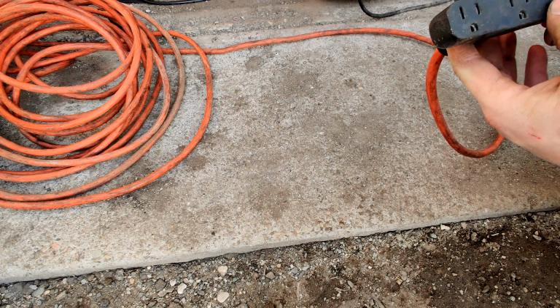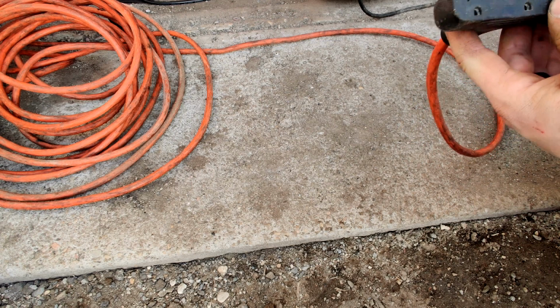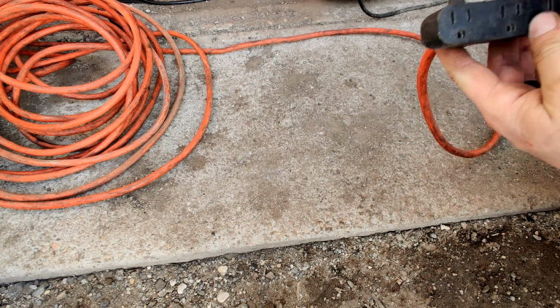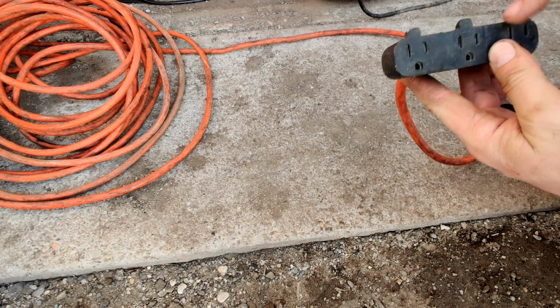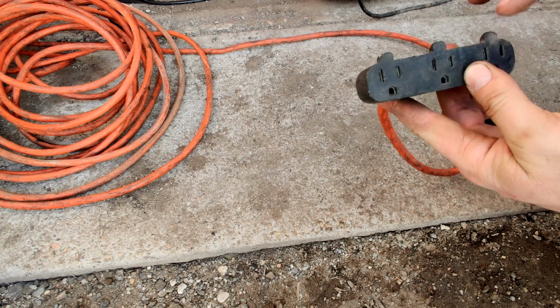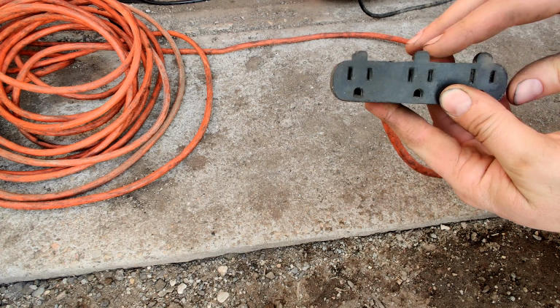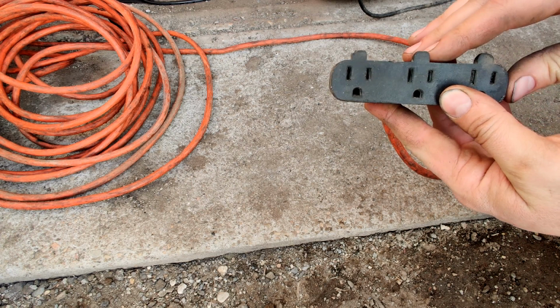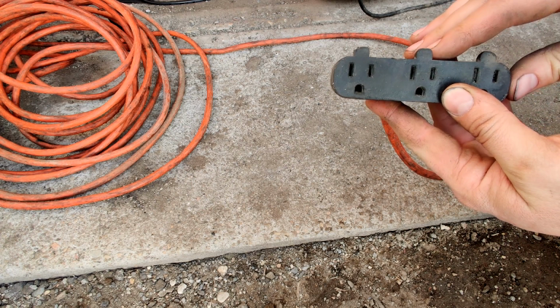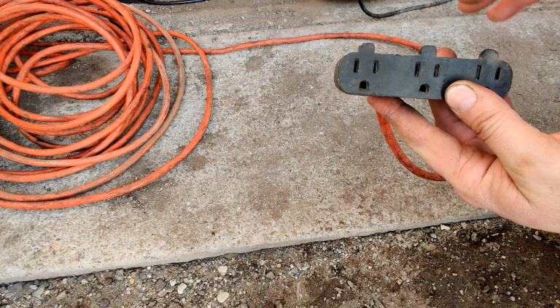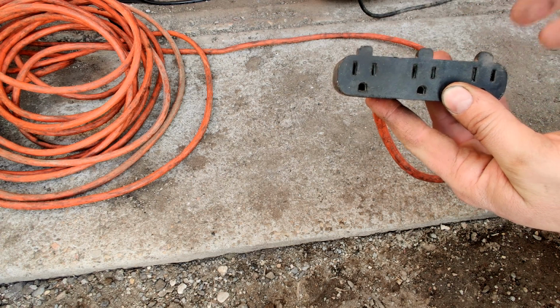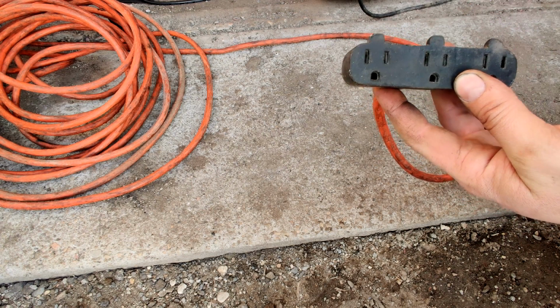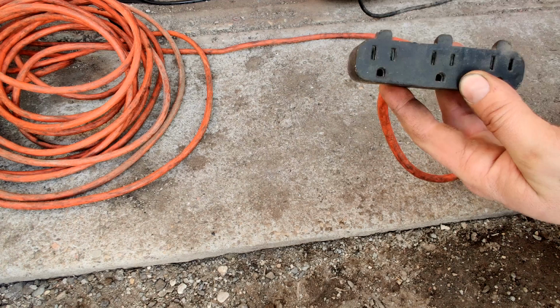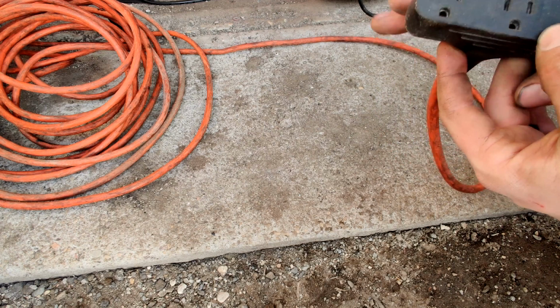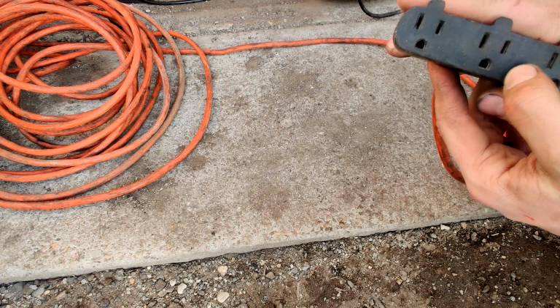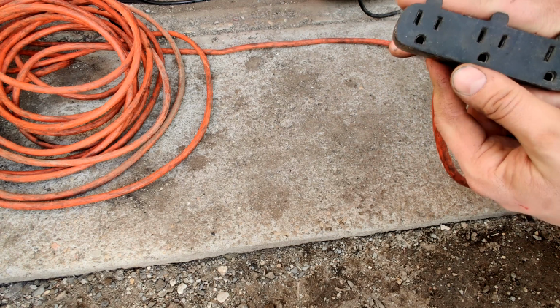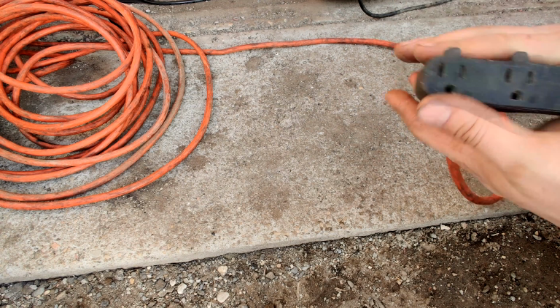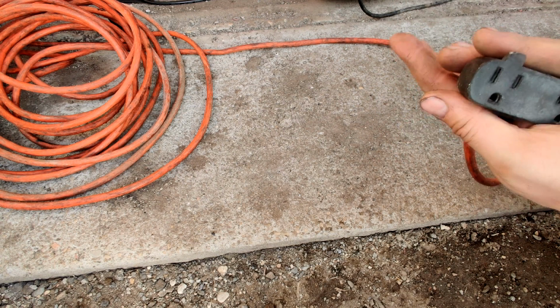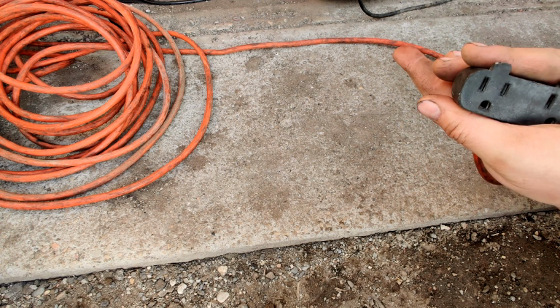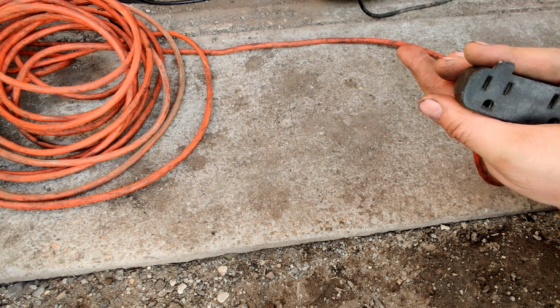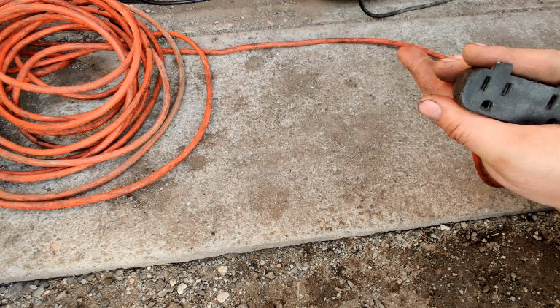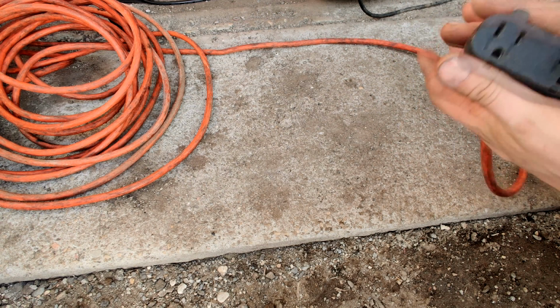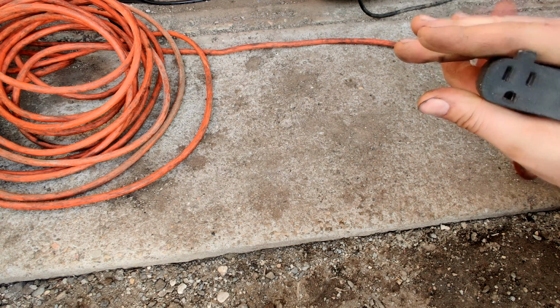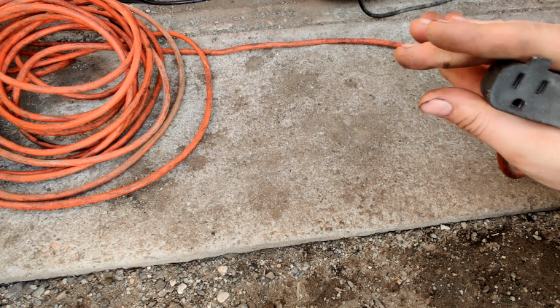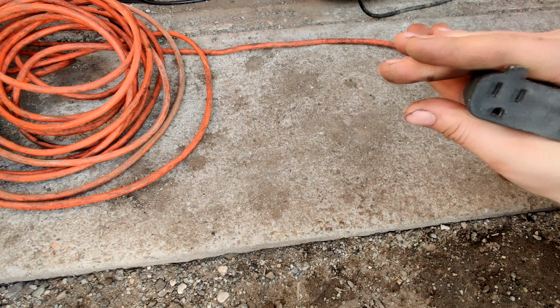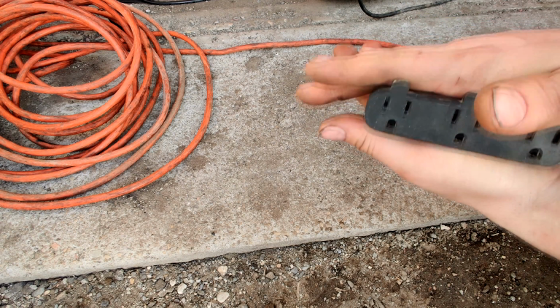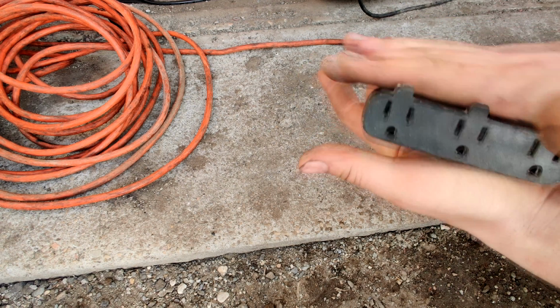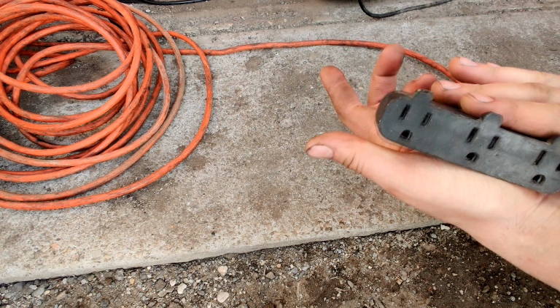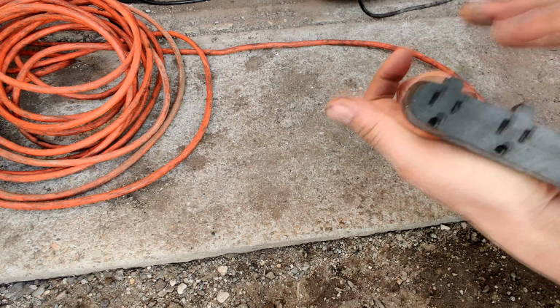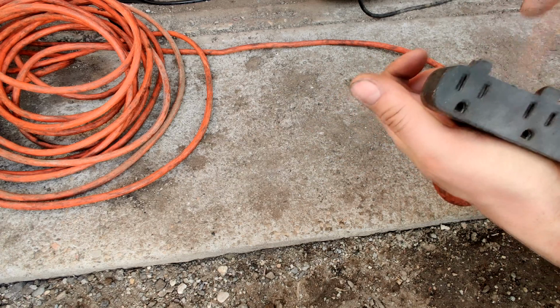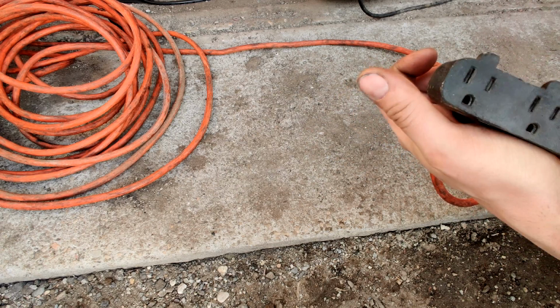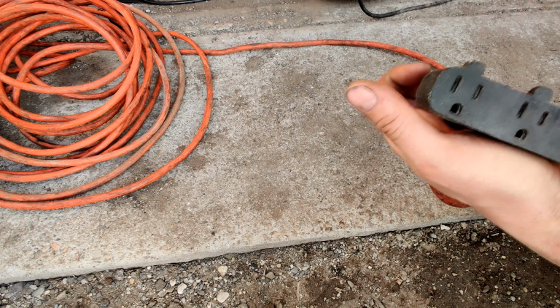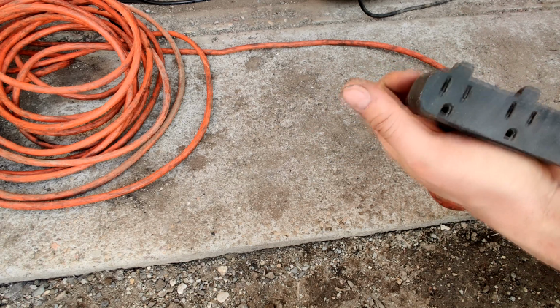But two out of the three plugs on this really don't make a good connection anymore. In fact, I was just using it and these plugs are slightly warm to the touch. They're bad. They're done.